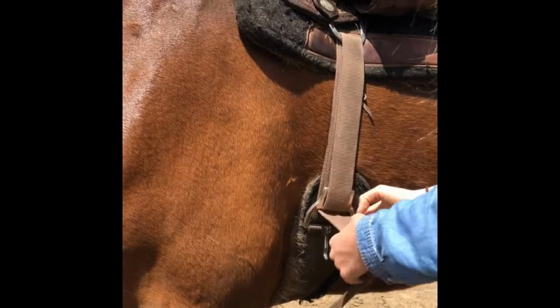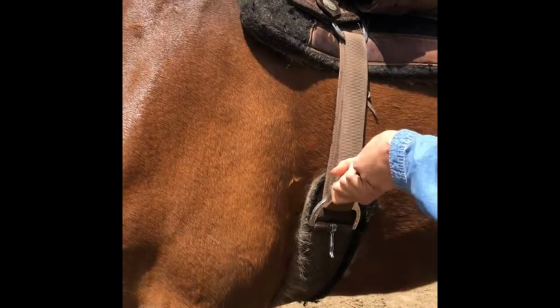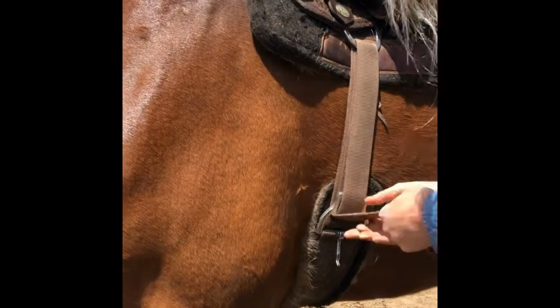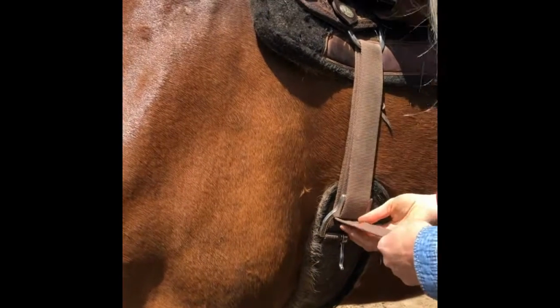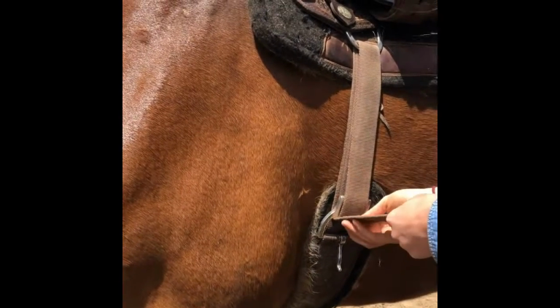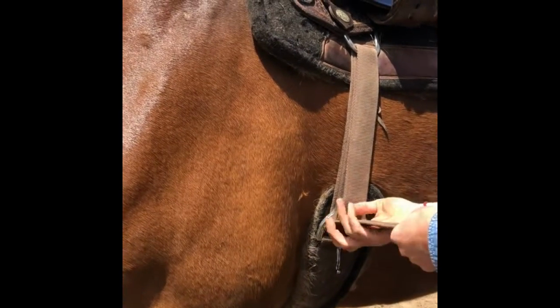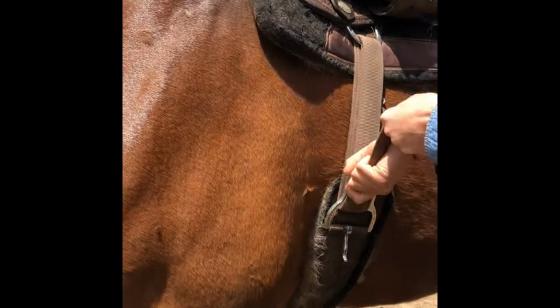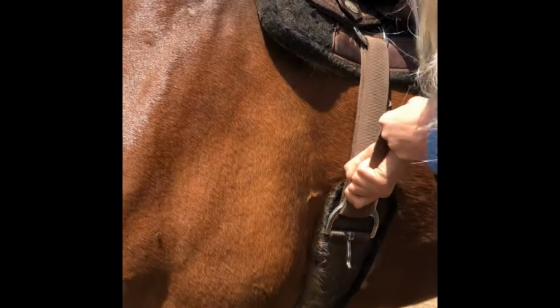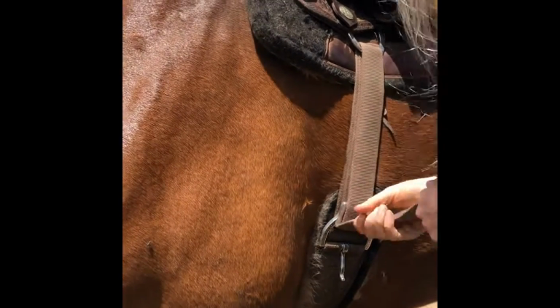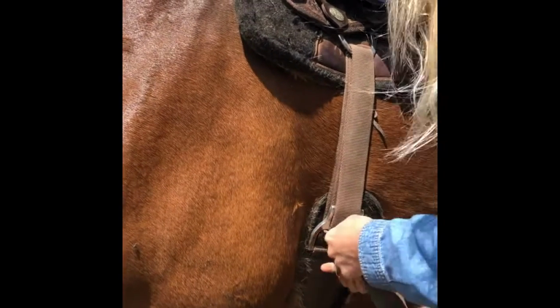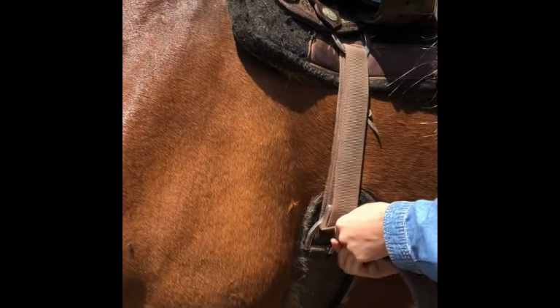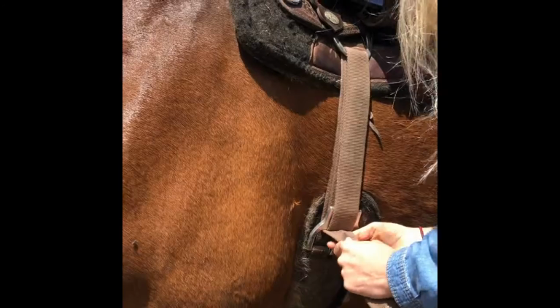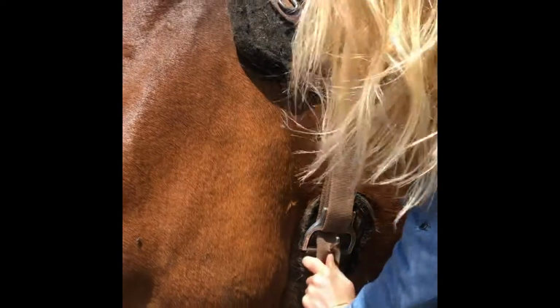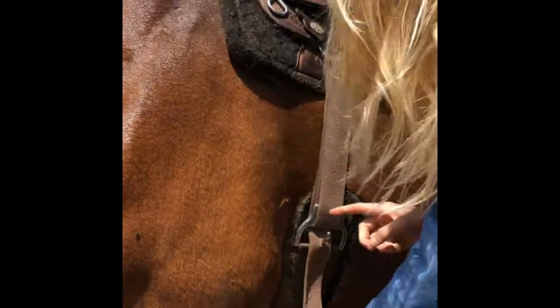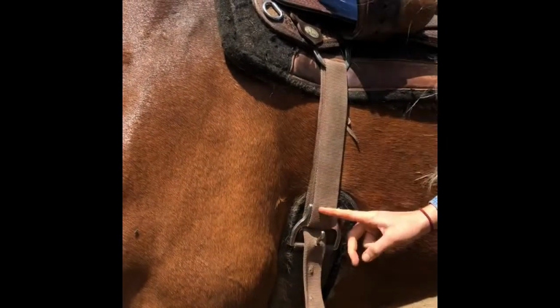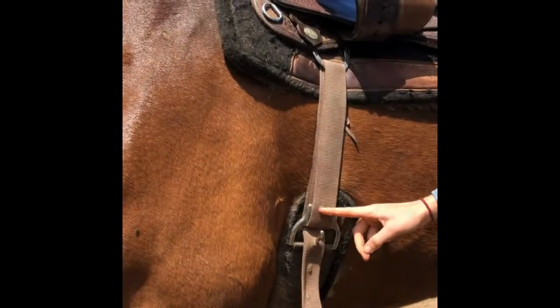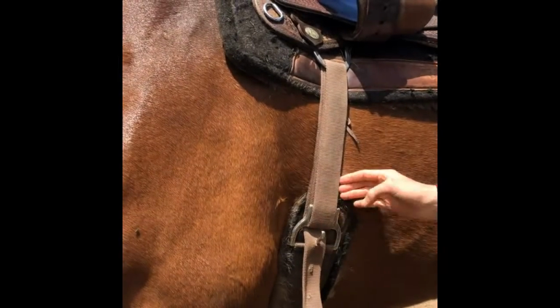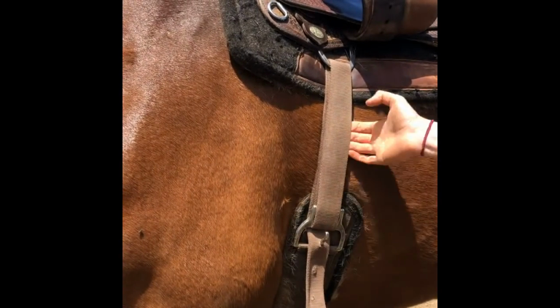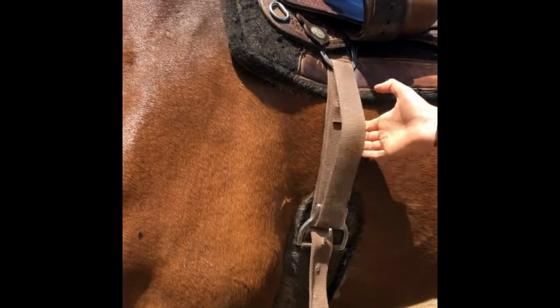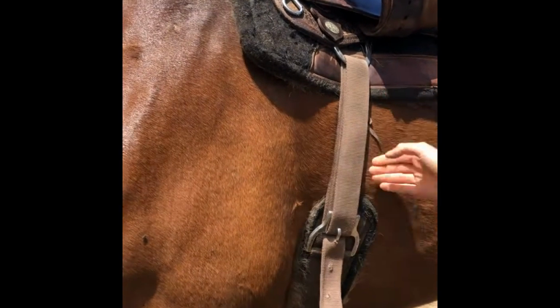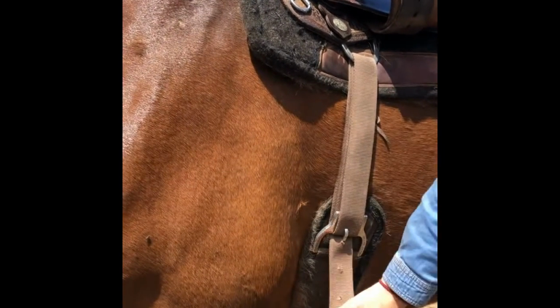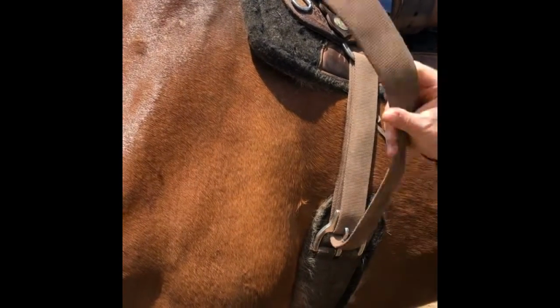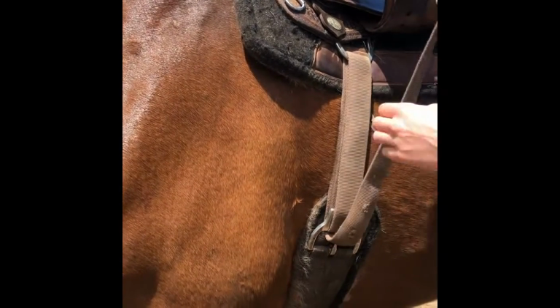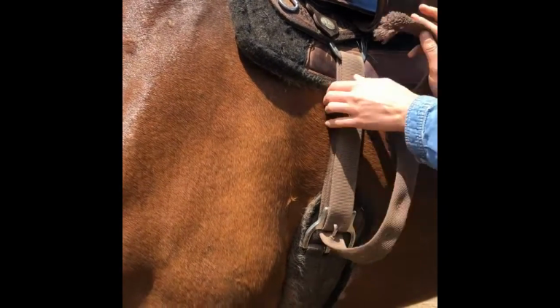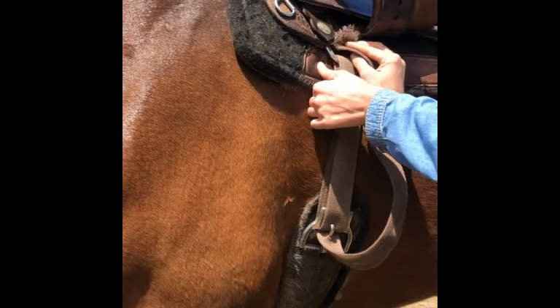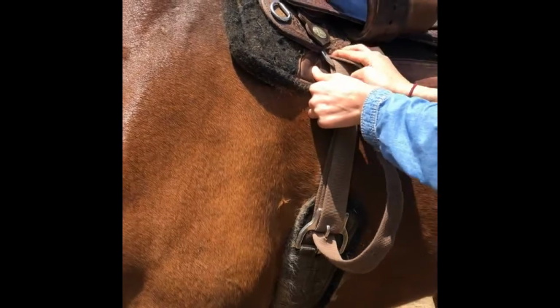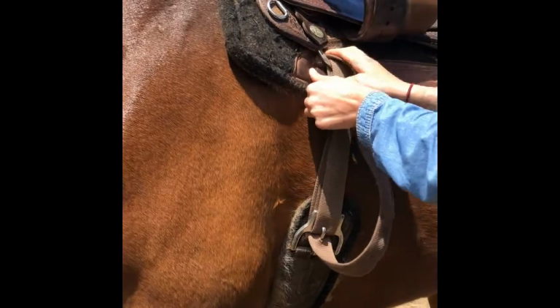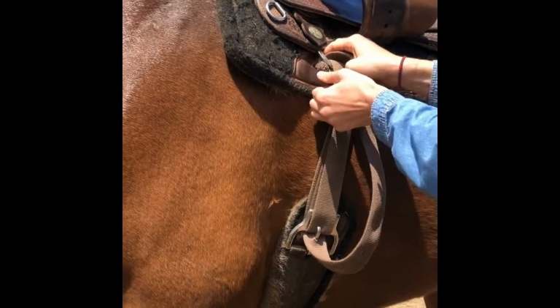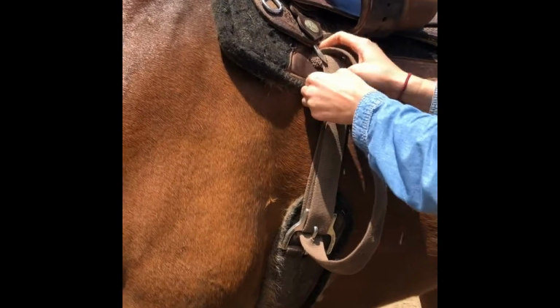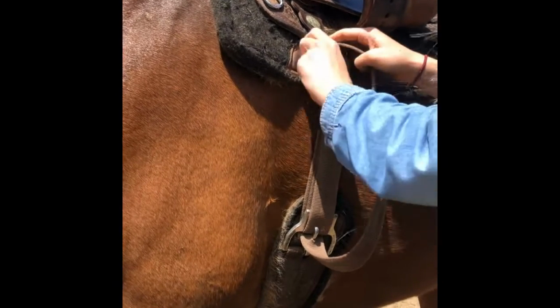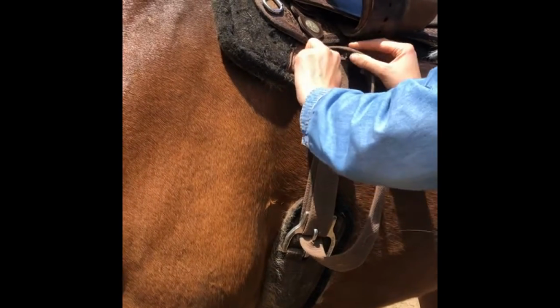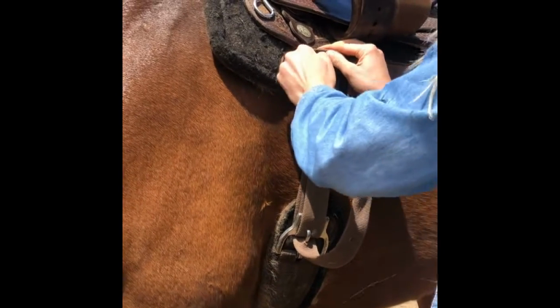This process can be repeated if you need to tighten your girth again. Once your girth is secure, make sure to tuck in the extra tail of the latigo.